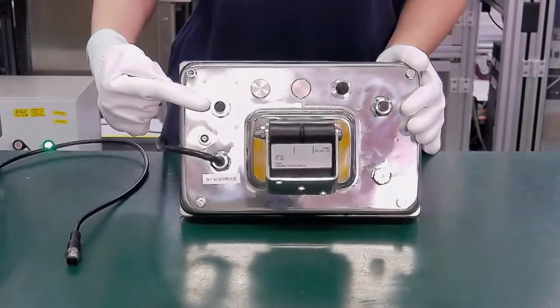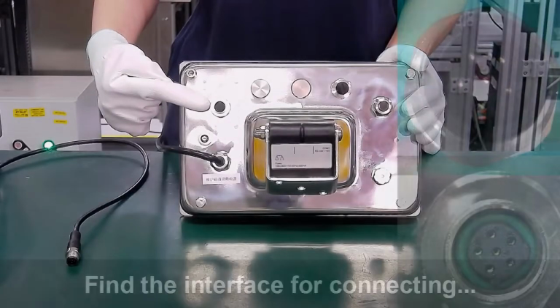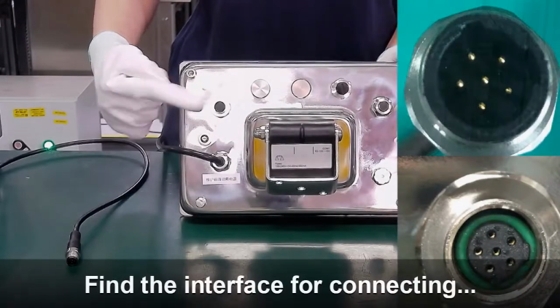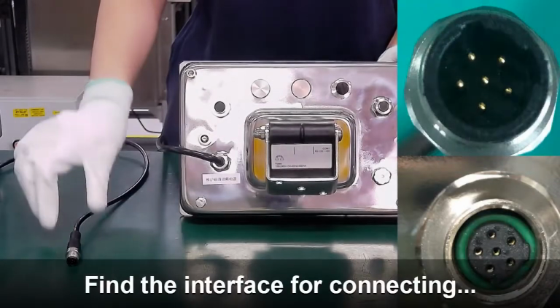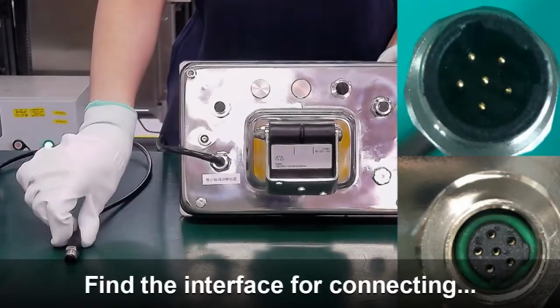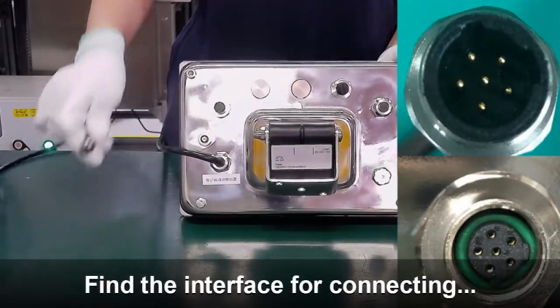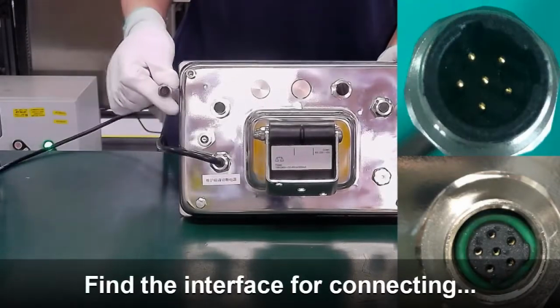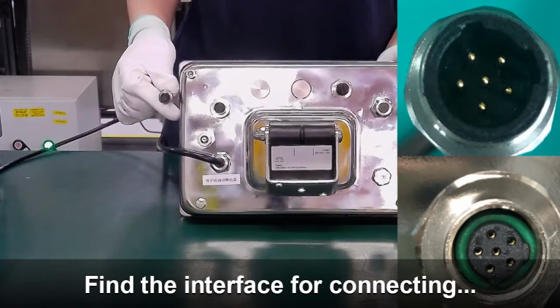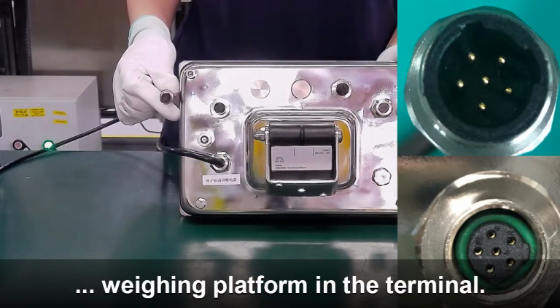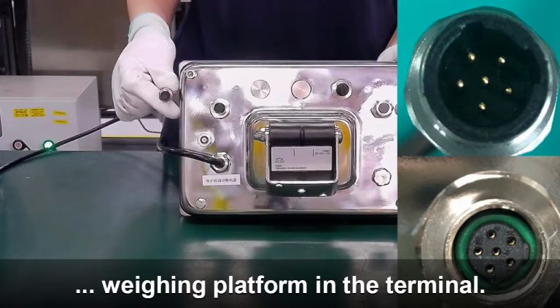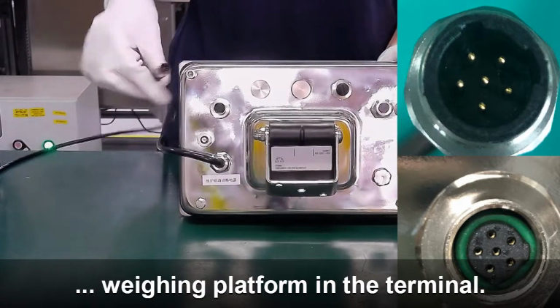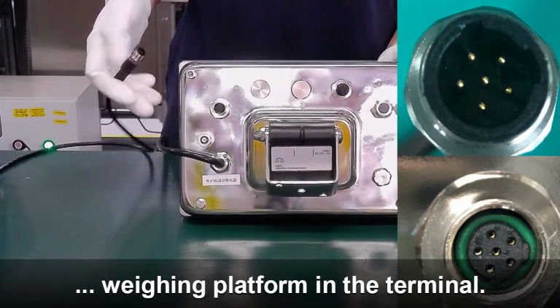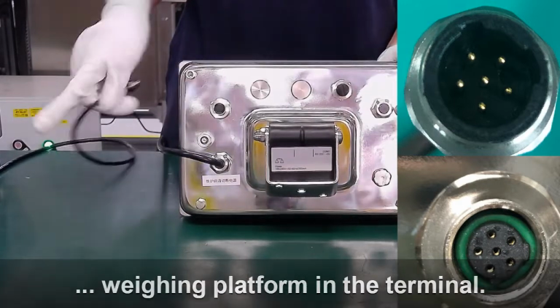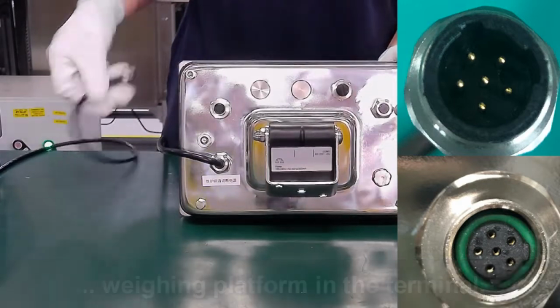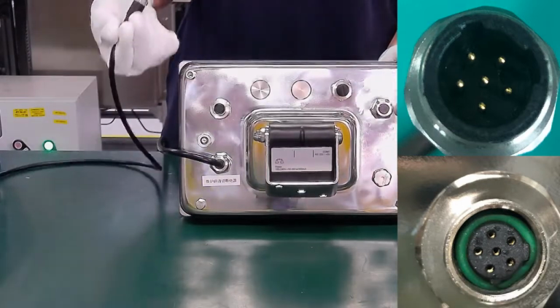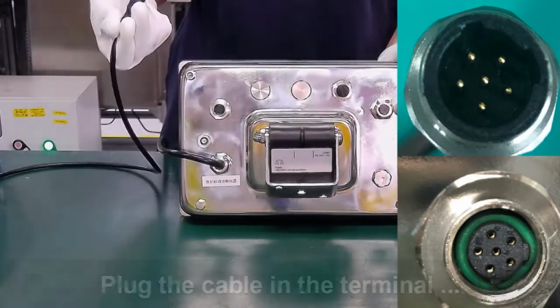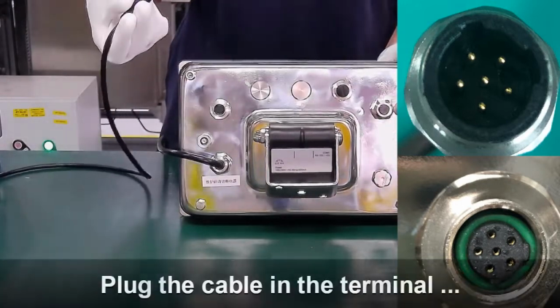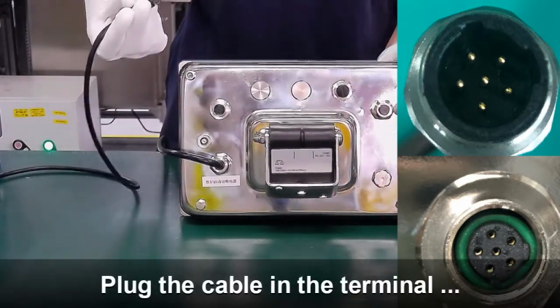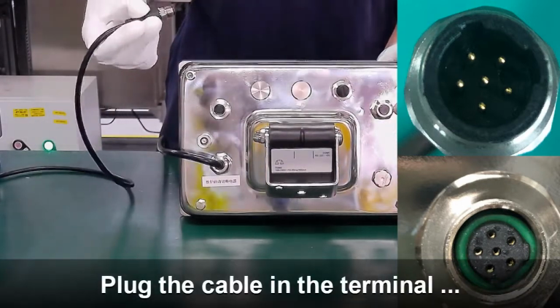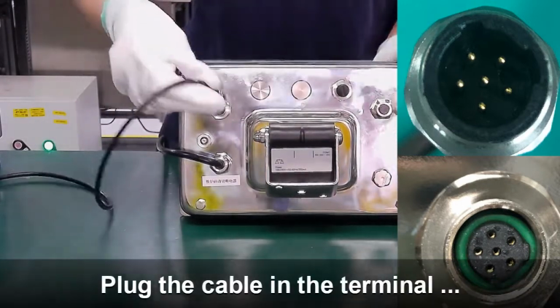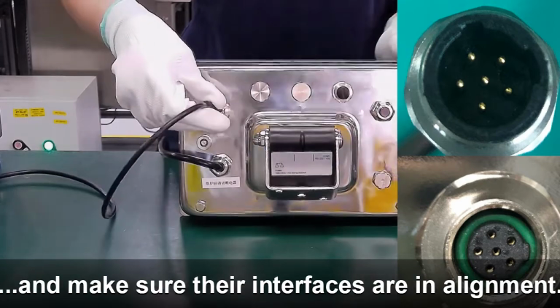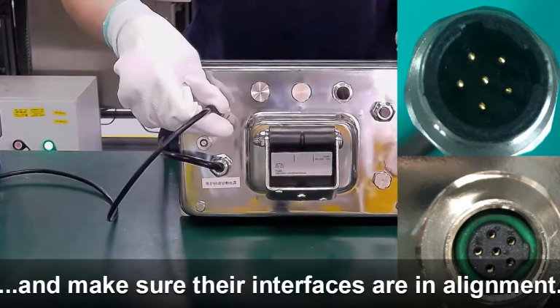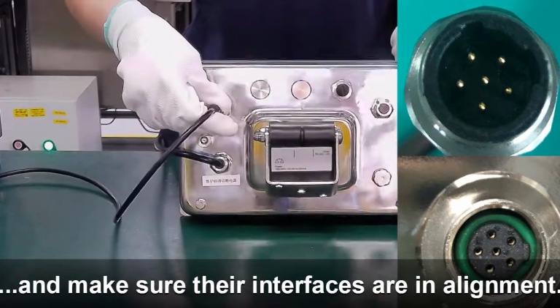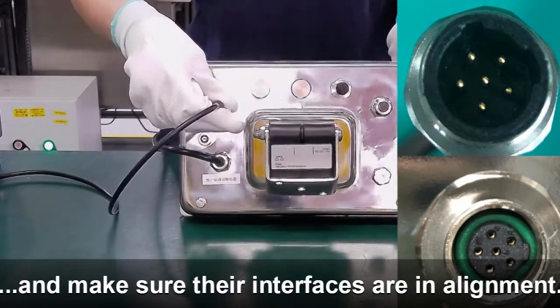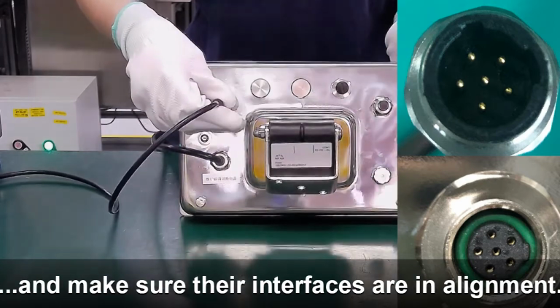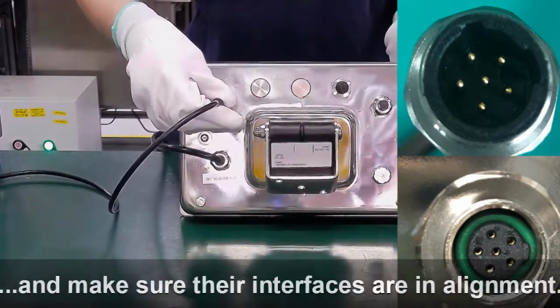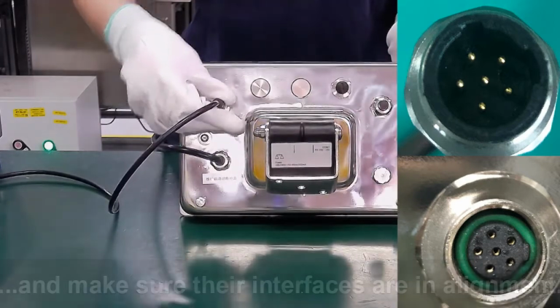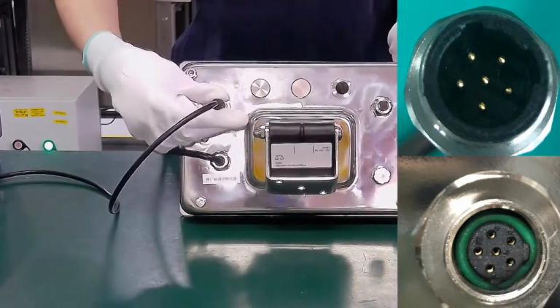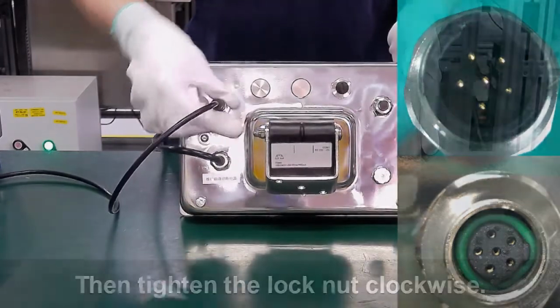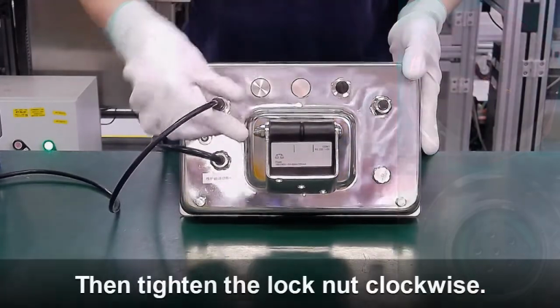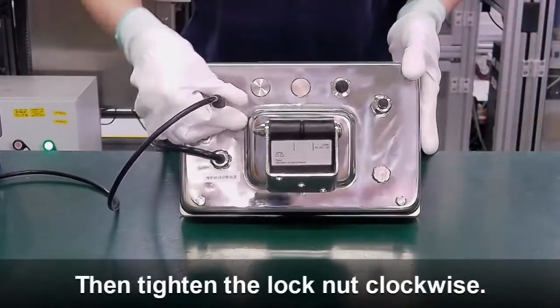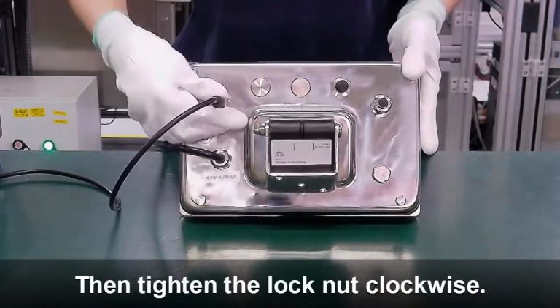First, find the interface for connecting the weighing platform in the terminal from the user manual. Plug the cable into the terminal and make sure the interfaces are in alignment. Then tighten the lock nut clockwise.